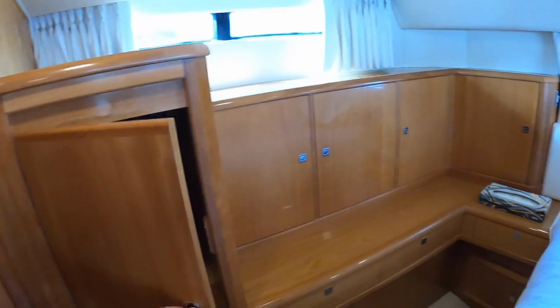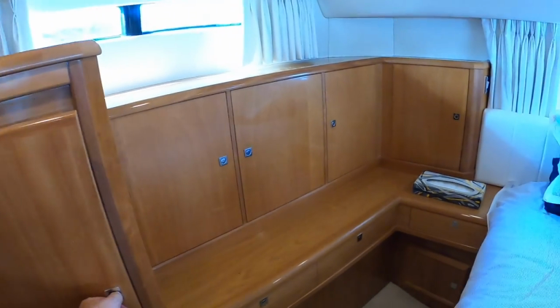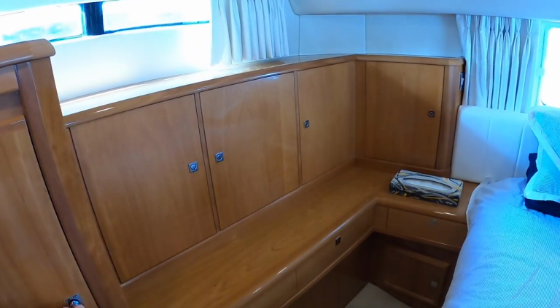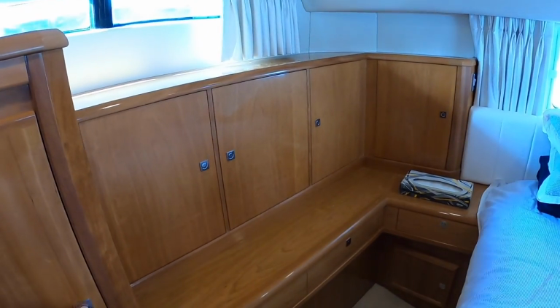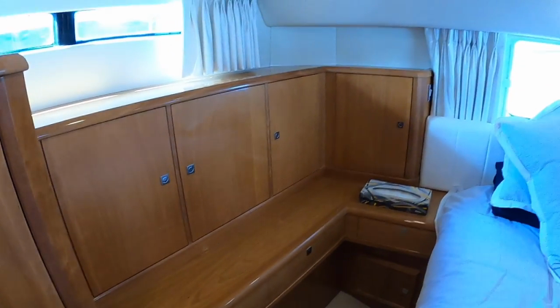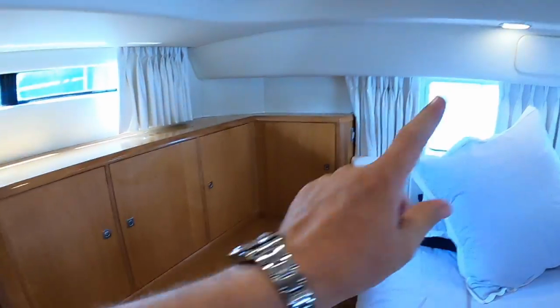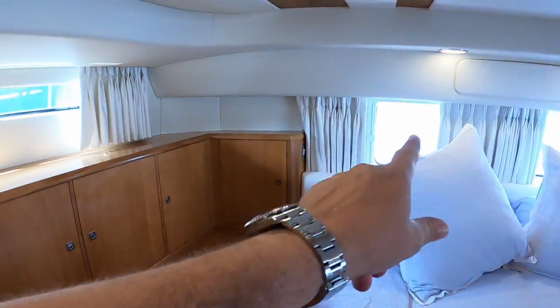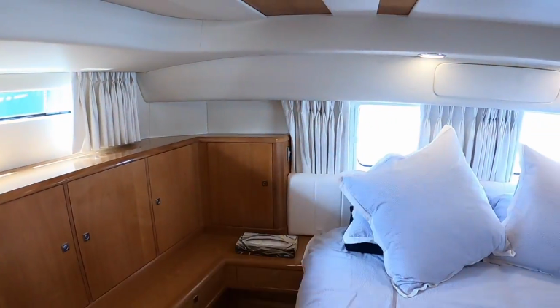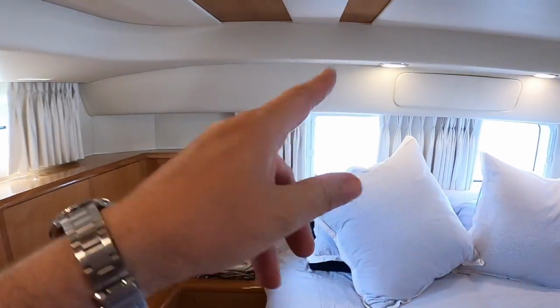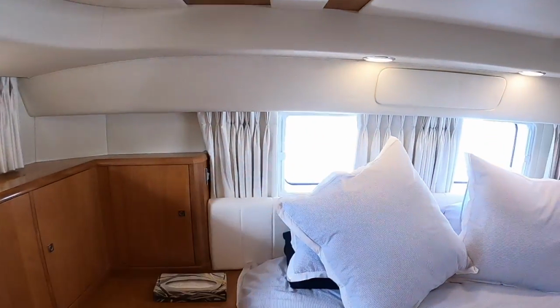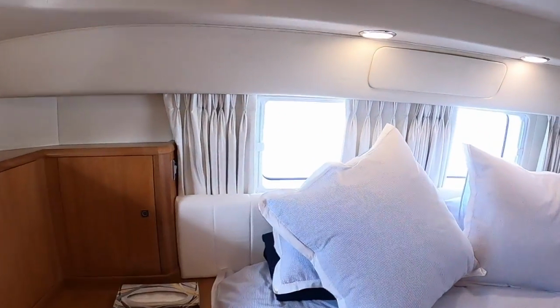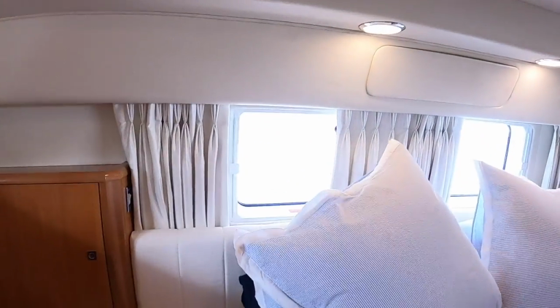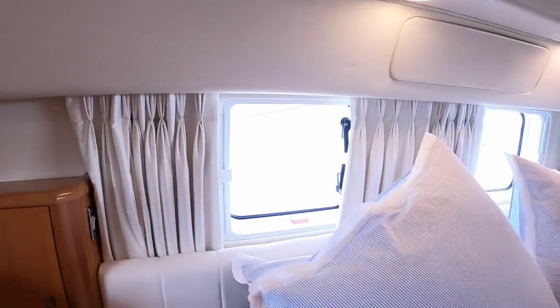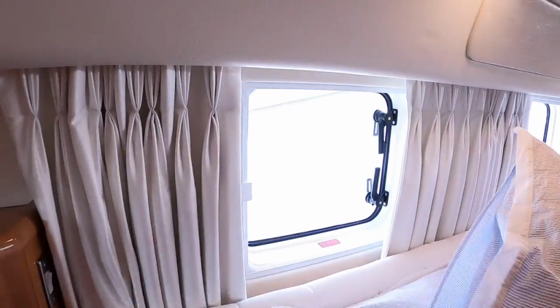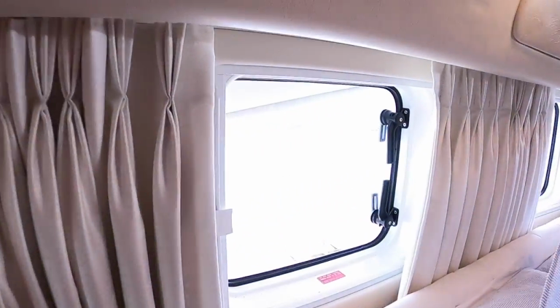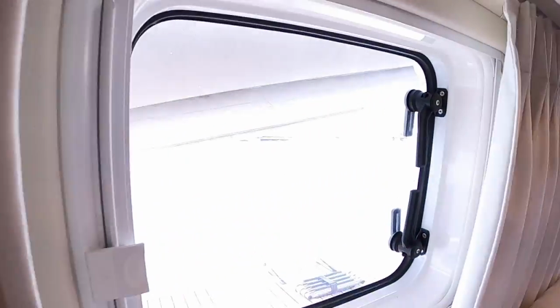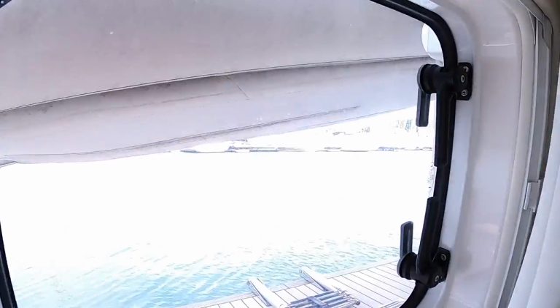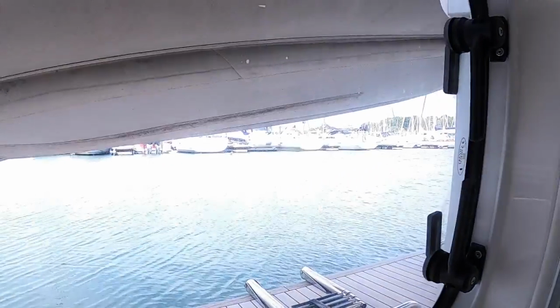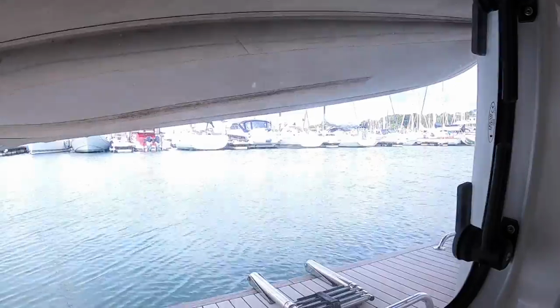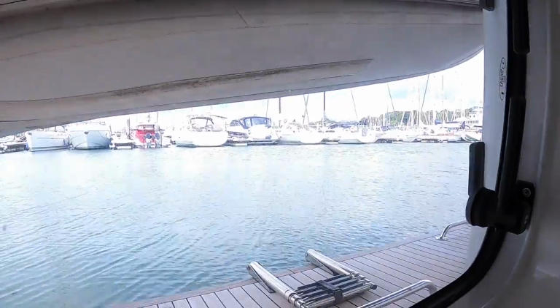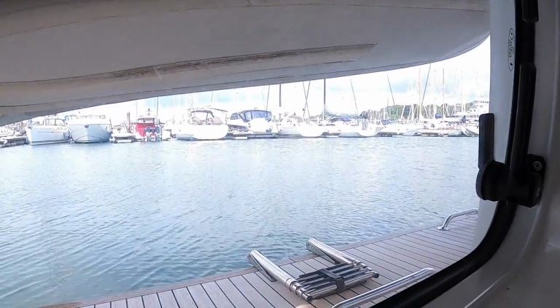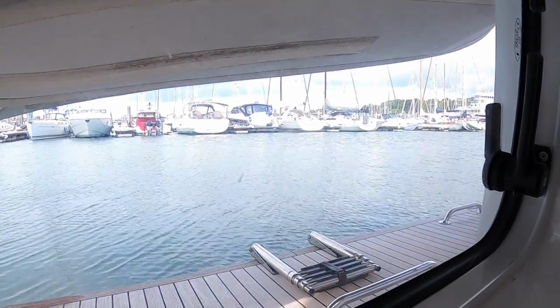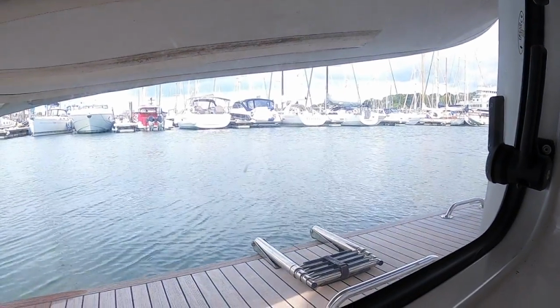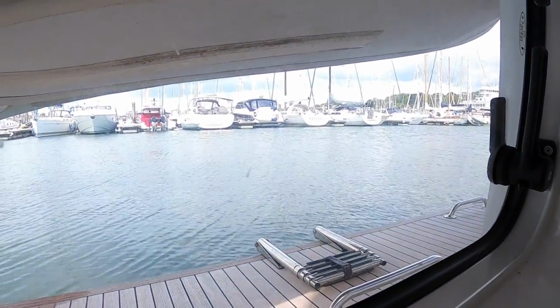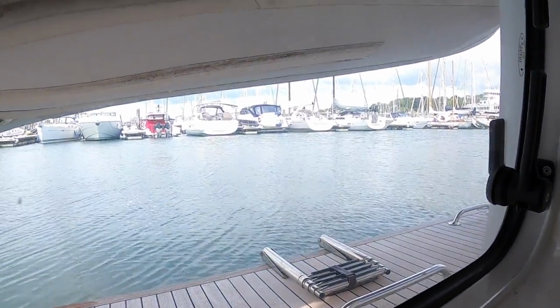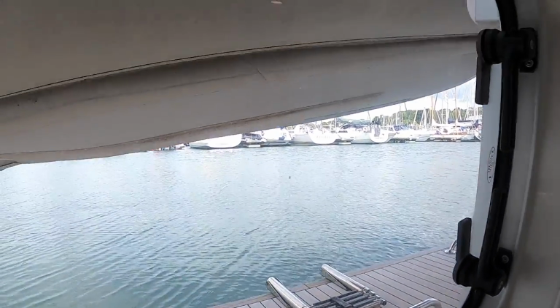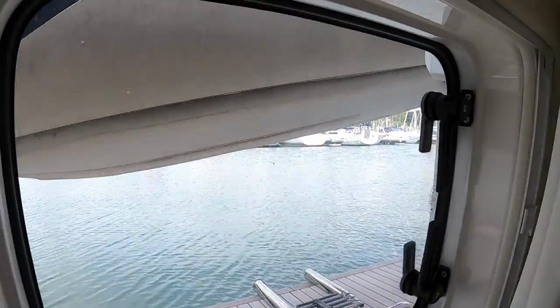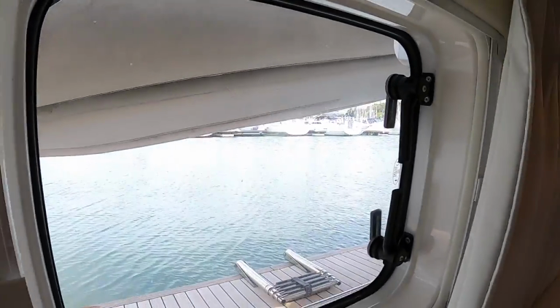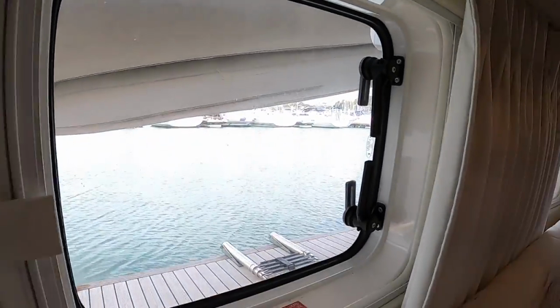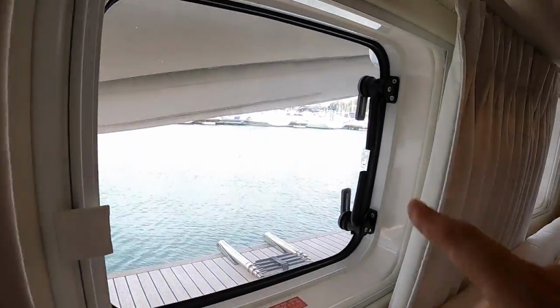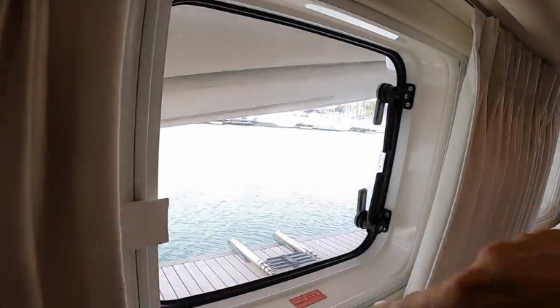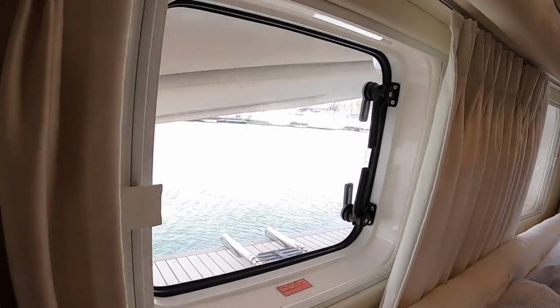And those are the hatches we saw from outside under the tender, so you've got a lovely view out across the water — proper waterside living. They open as well for ventilation.